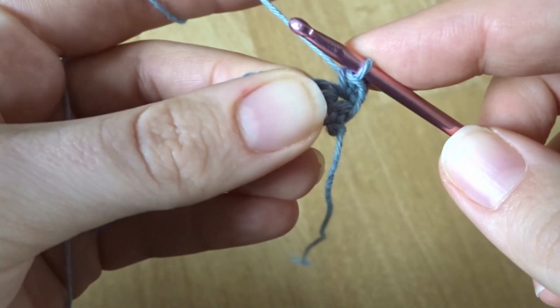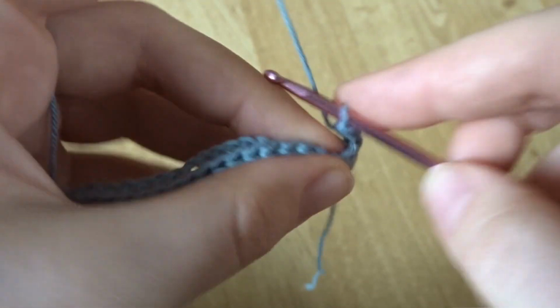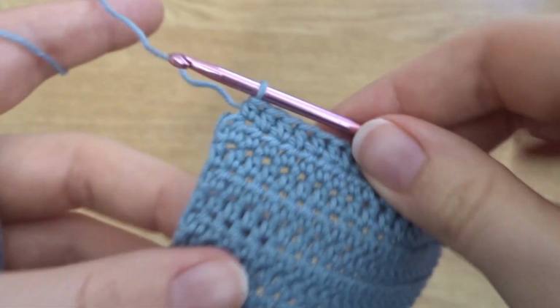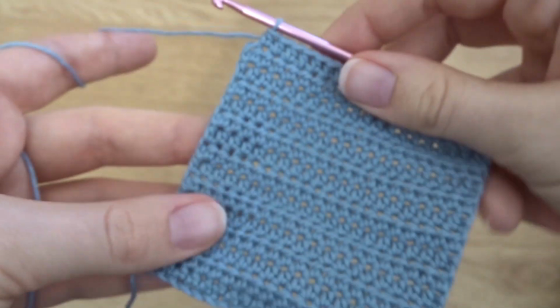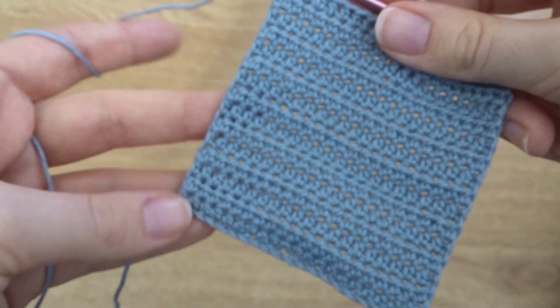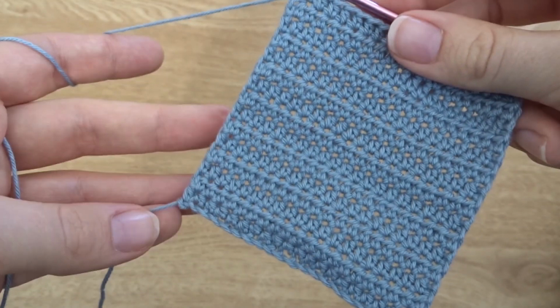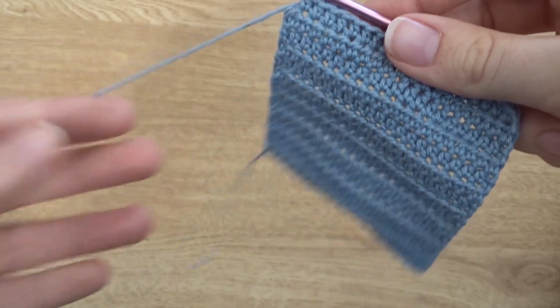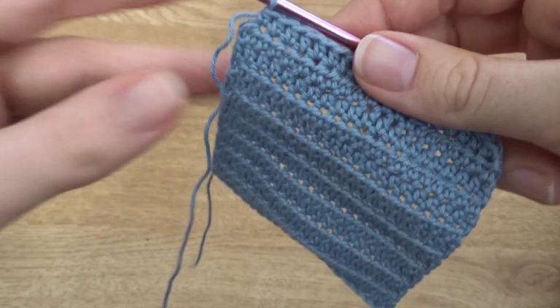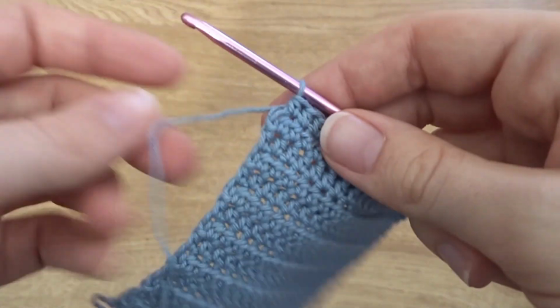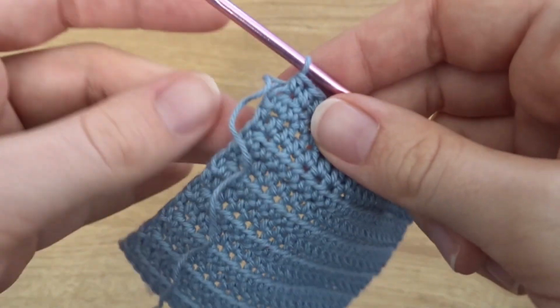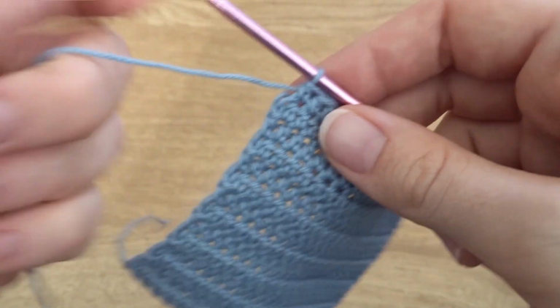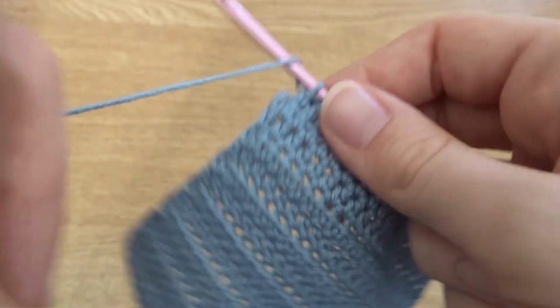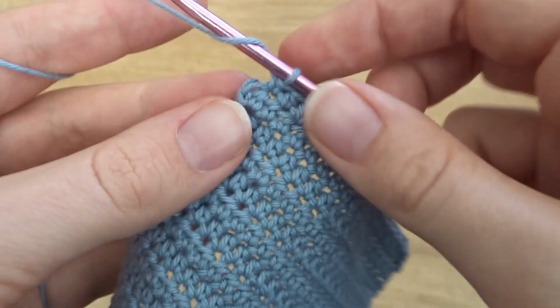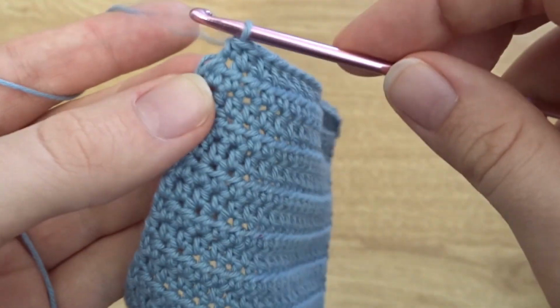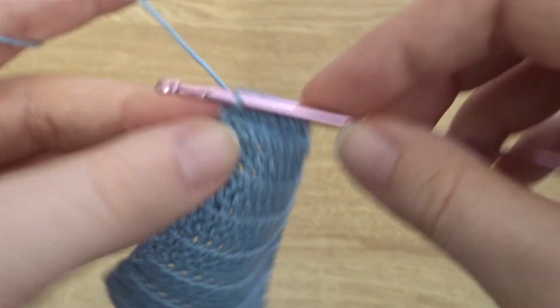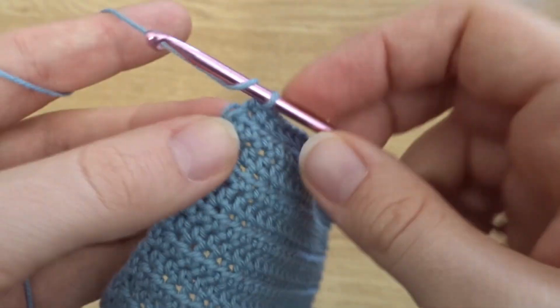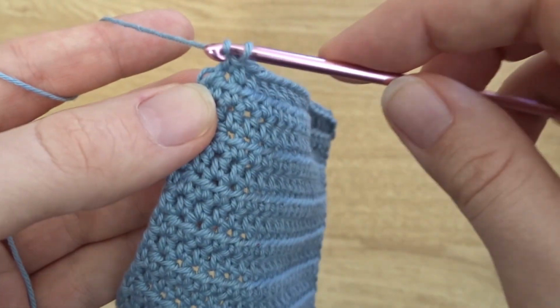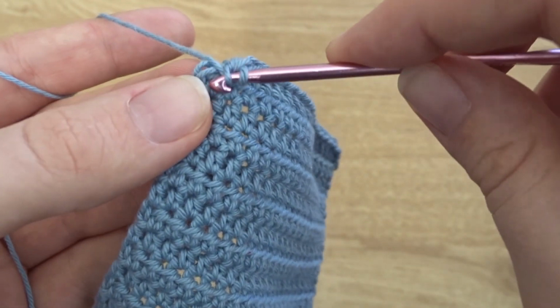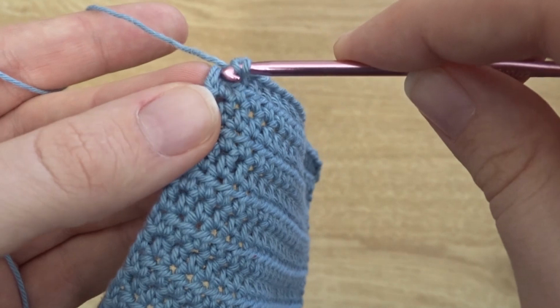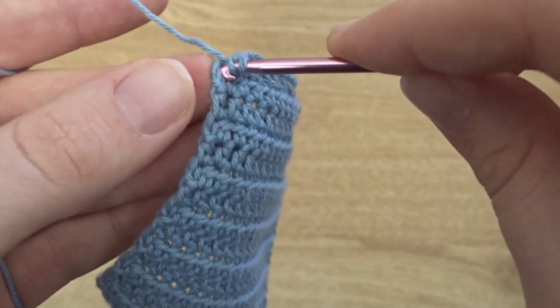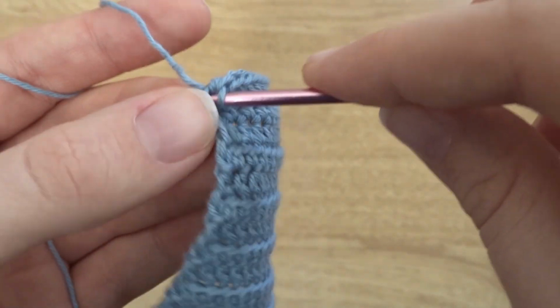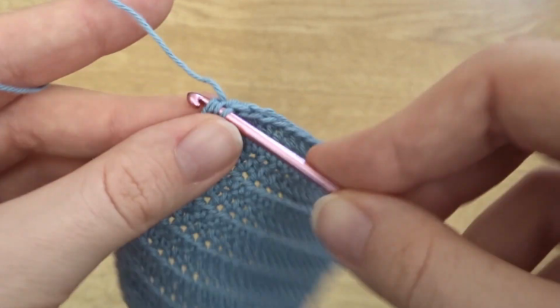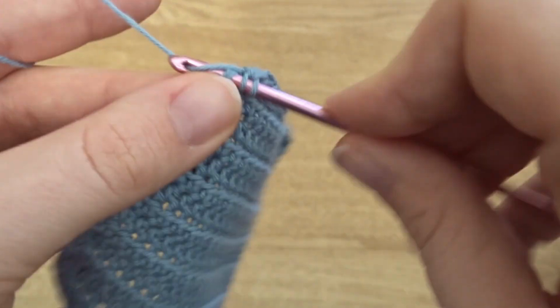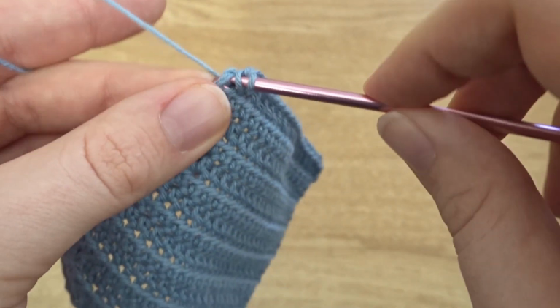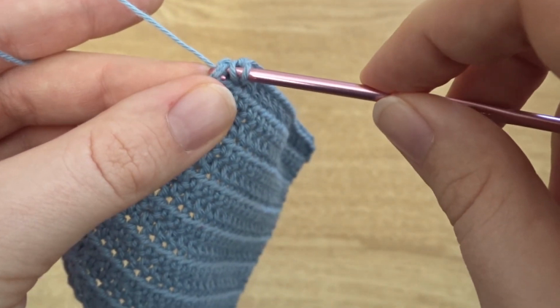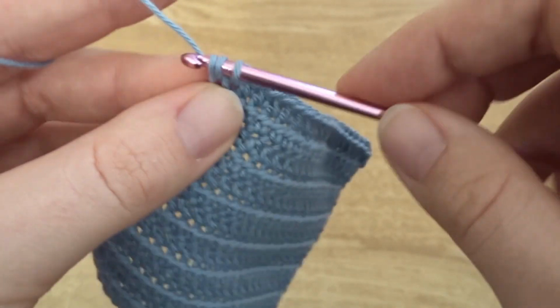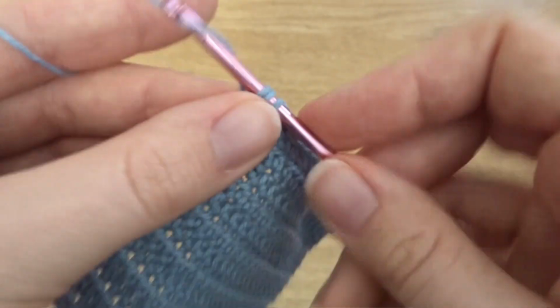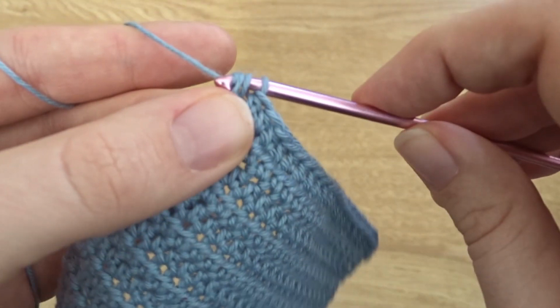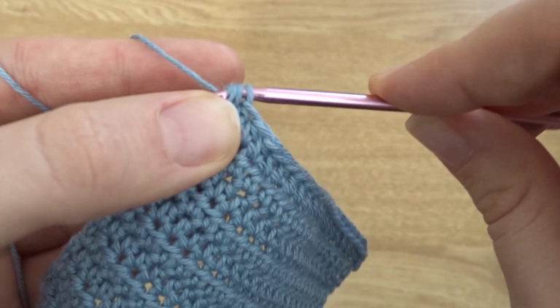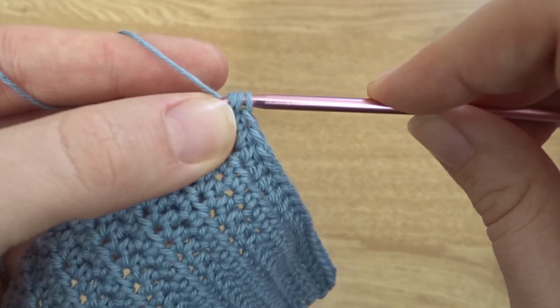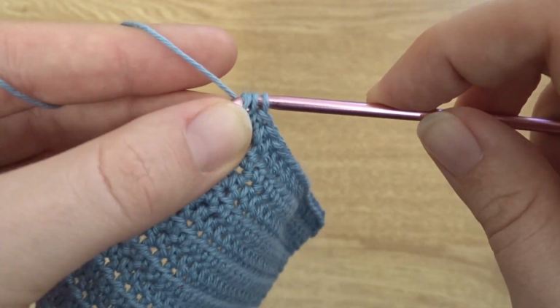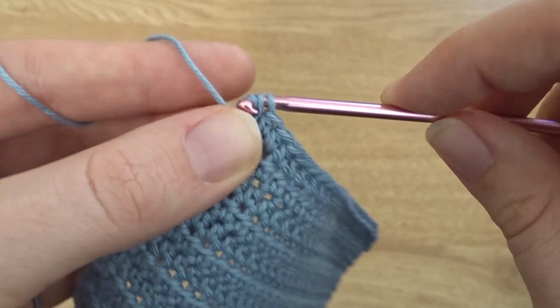This is what mine looks like when I'm done. I'm just going to put in that last half double crochet to finish this bit off, and then we can start working to make the full bra cup shape.